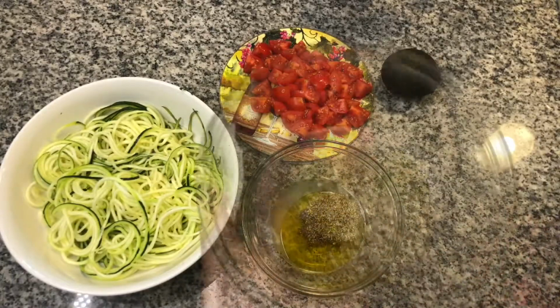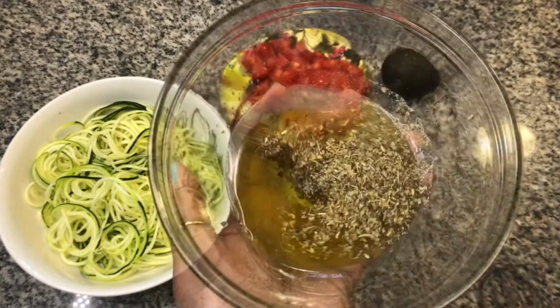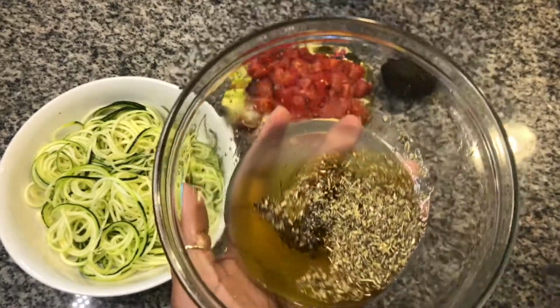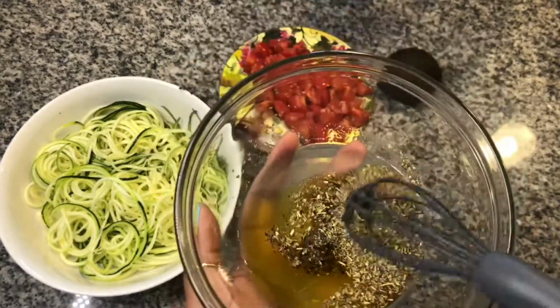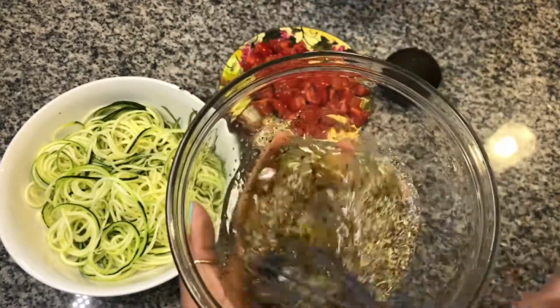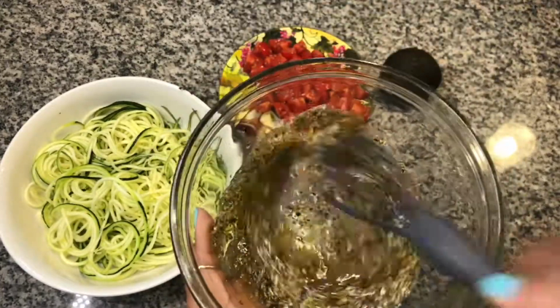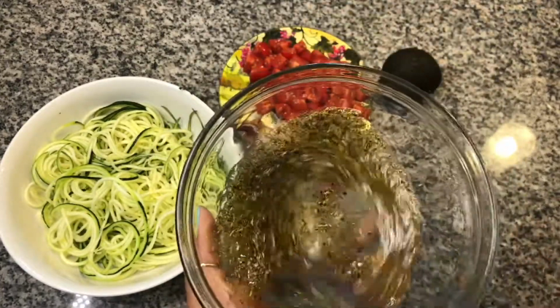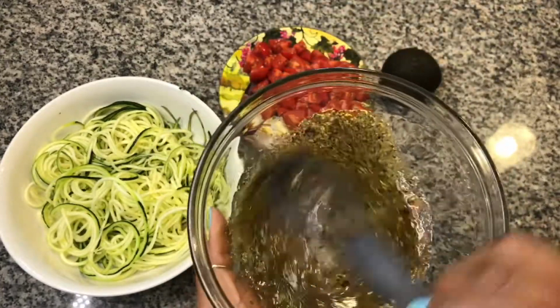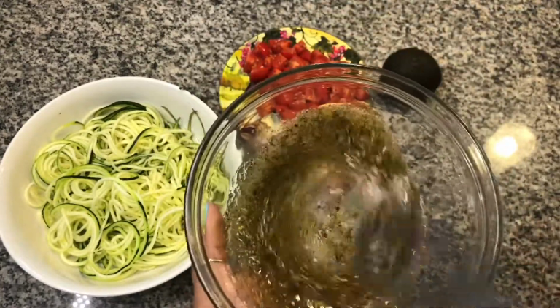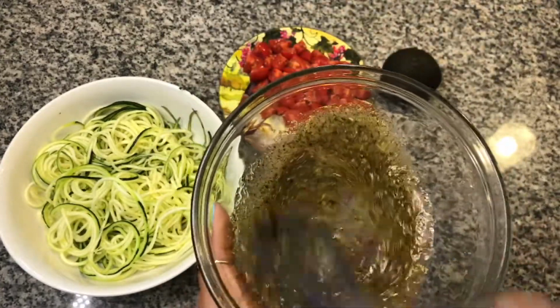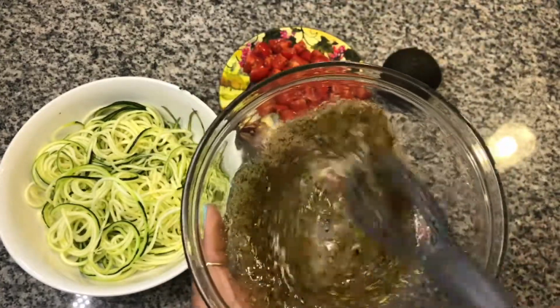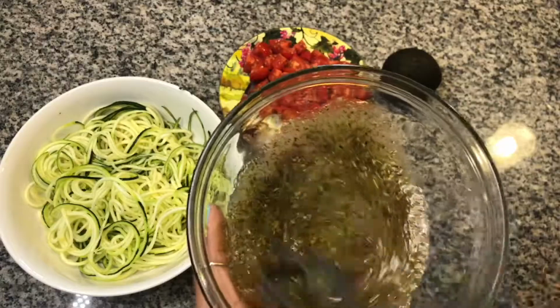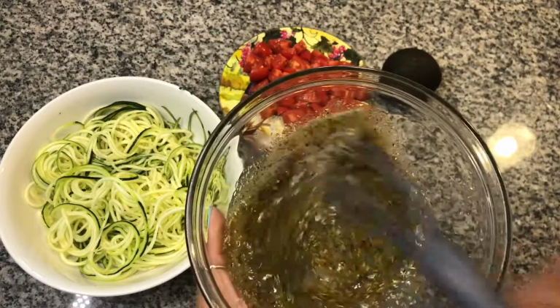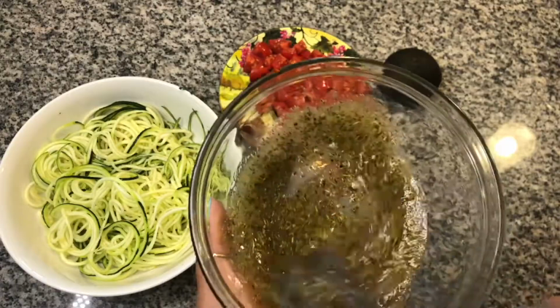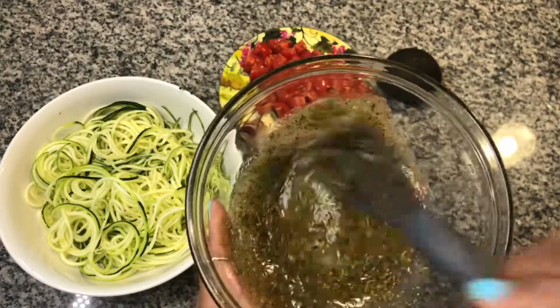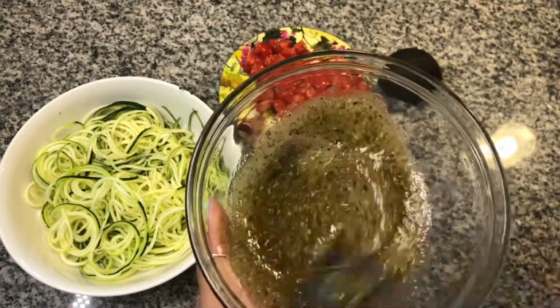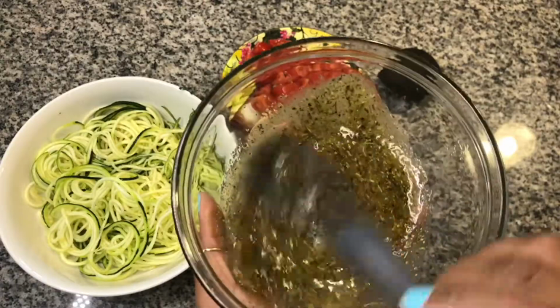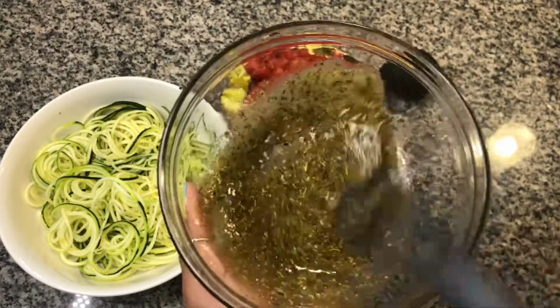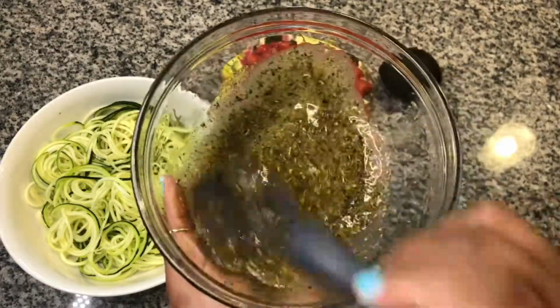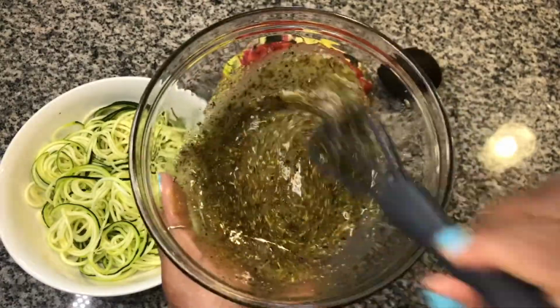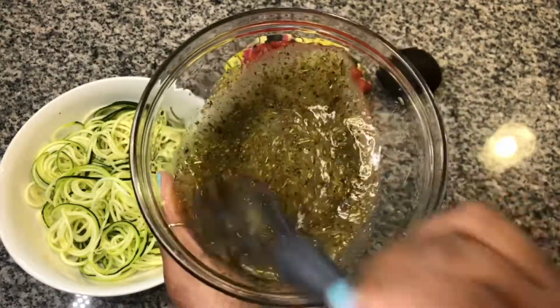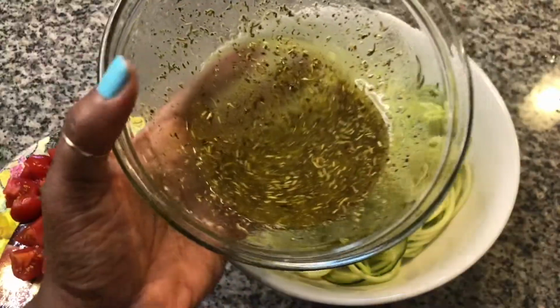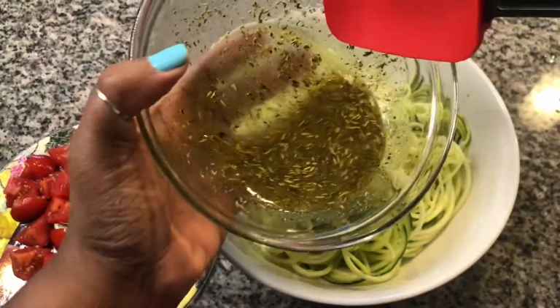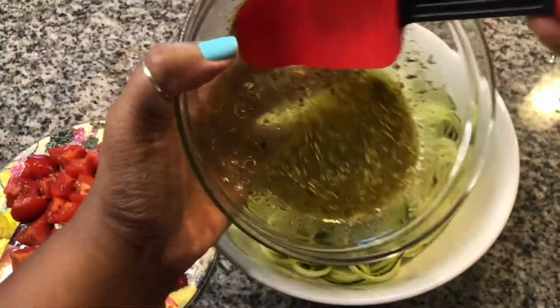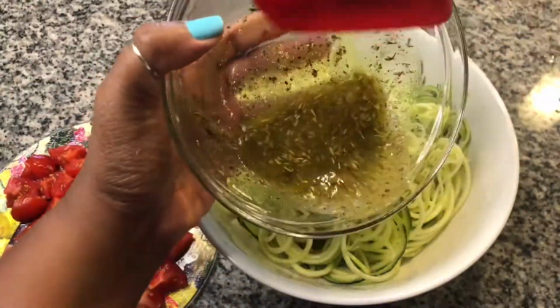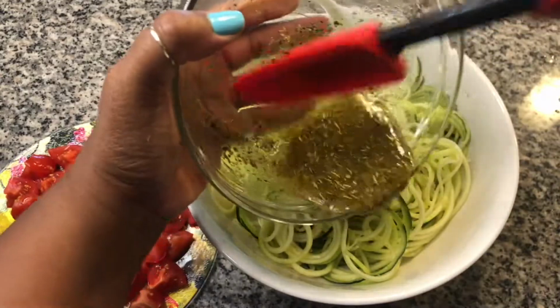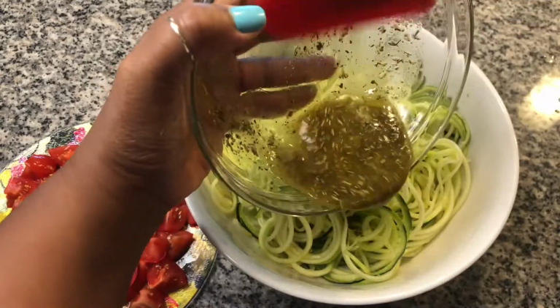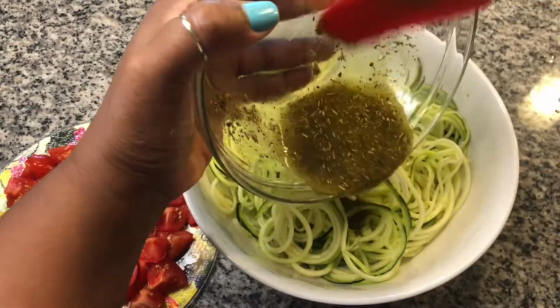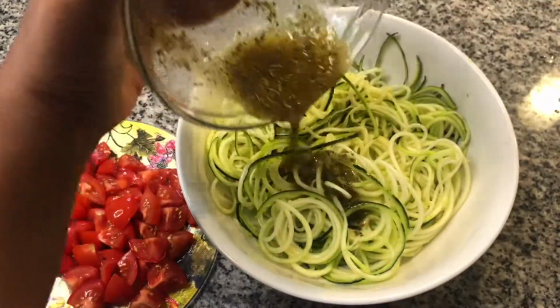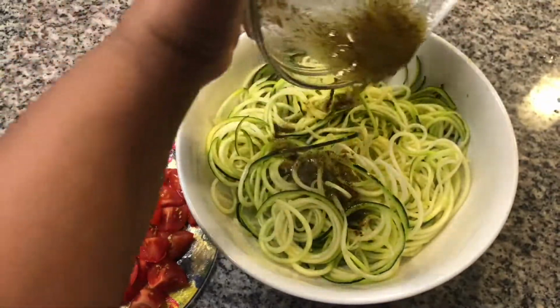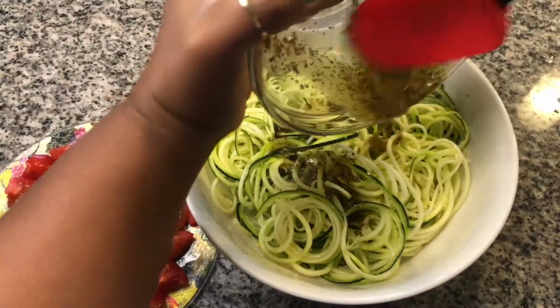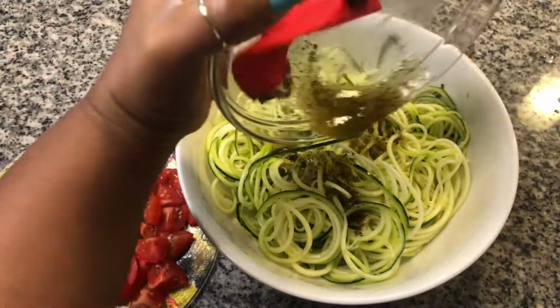Mix until all the salt crystals have dissolved. Pour the dressing over the zoodles and stir until they are fully coated with the dressing.